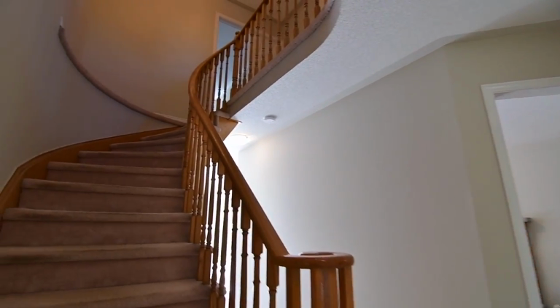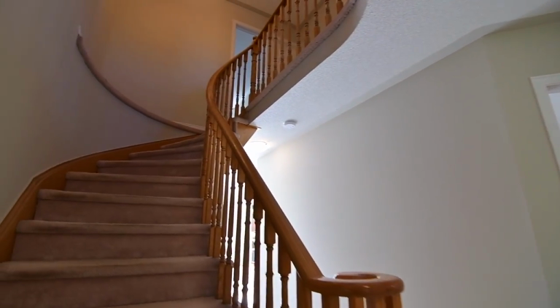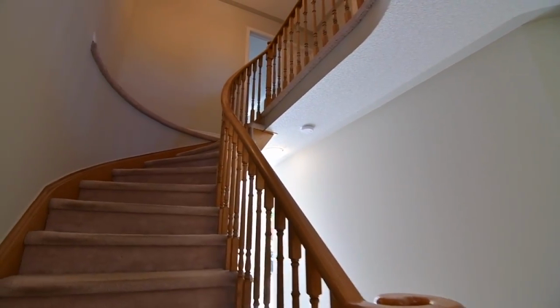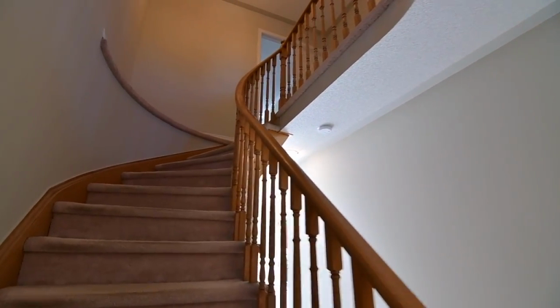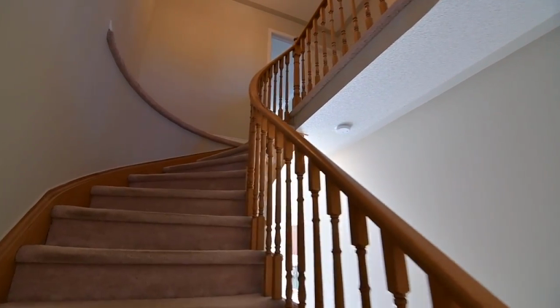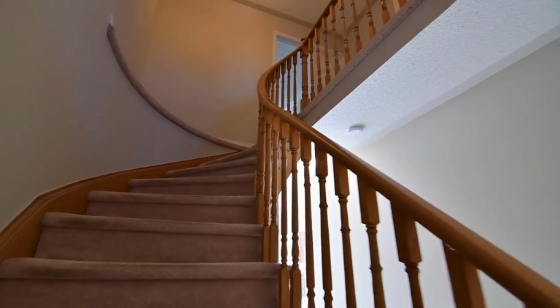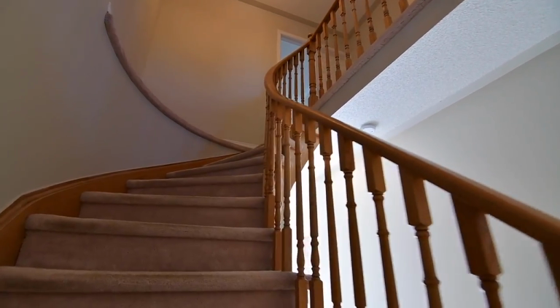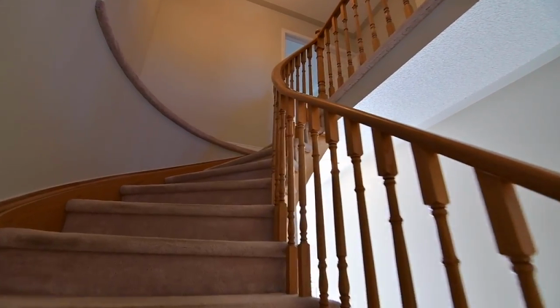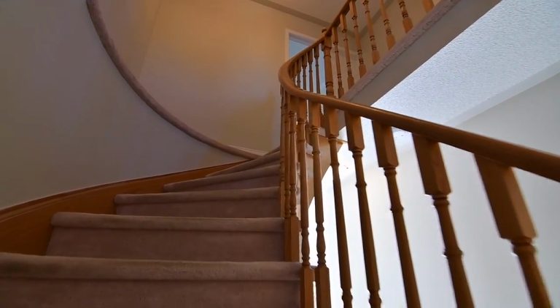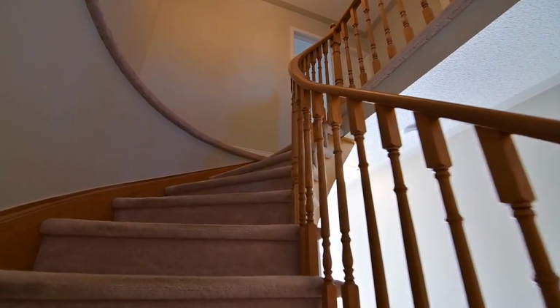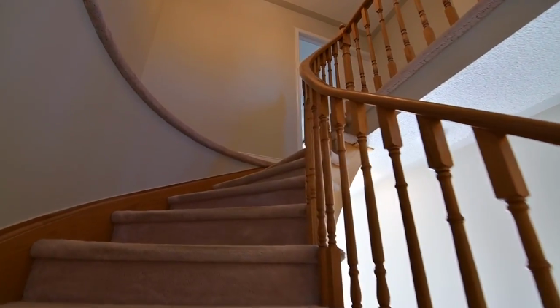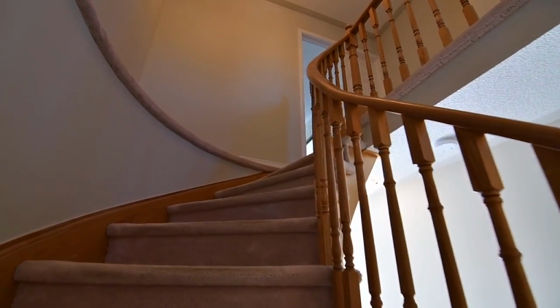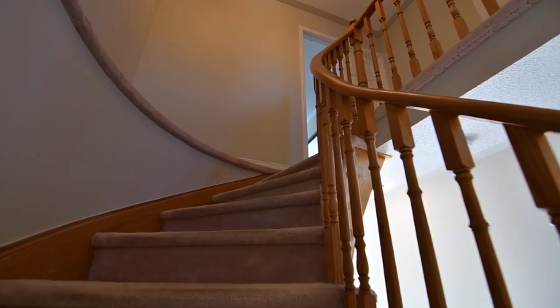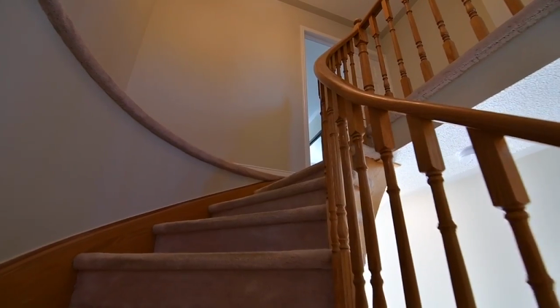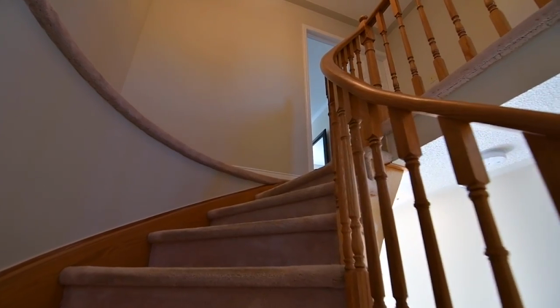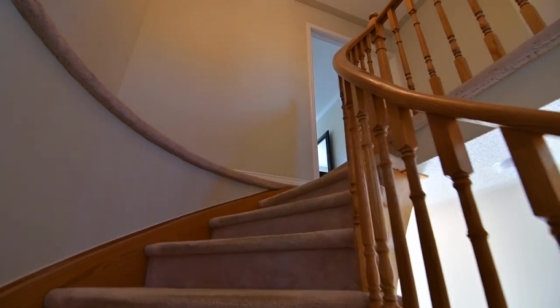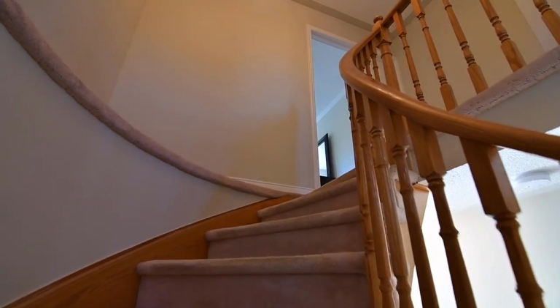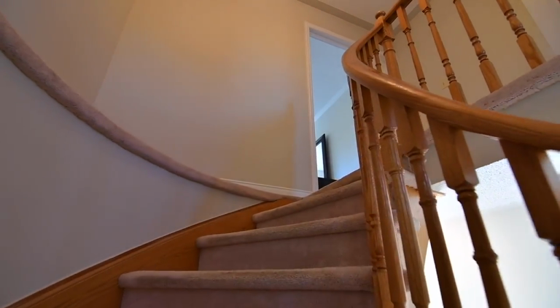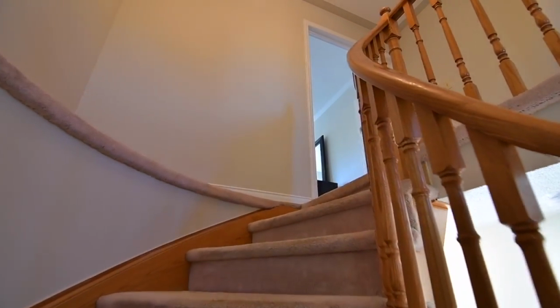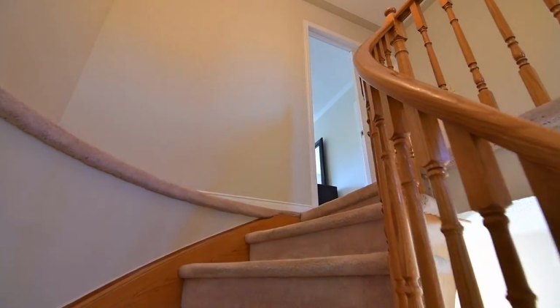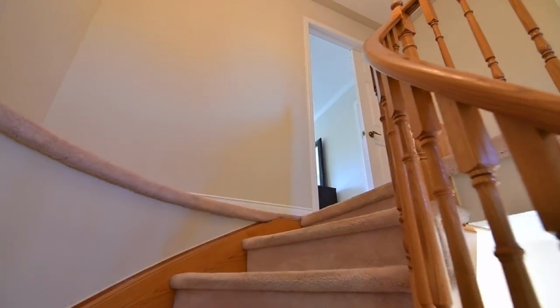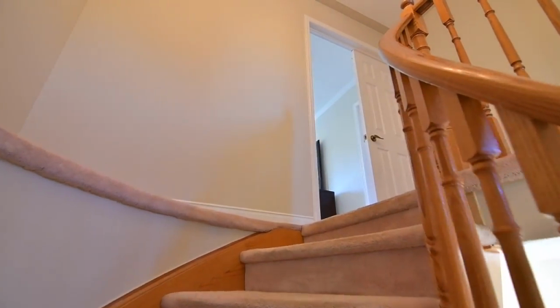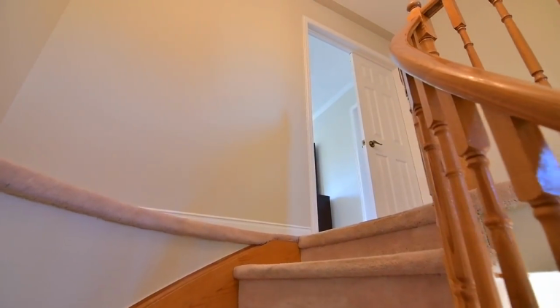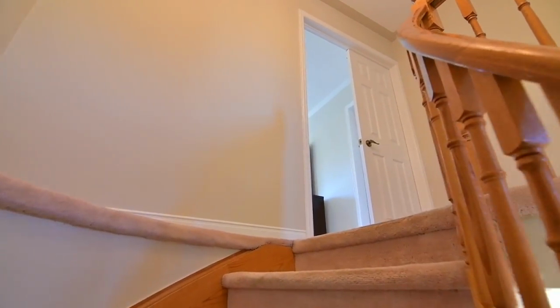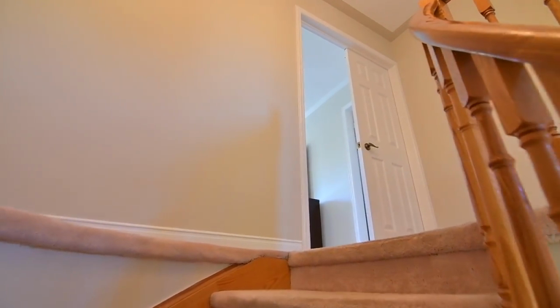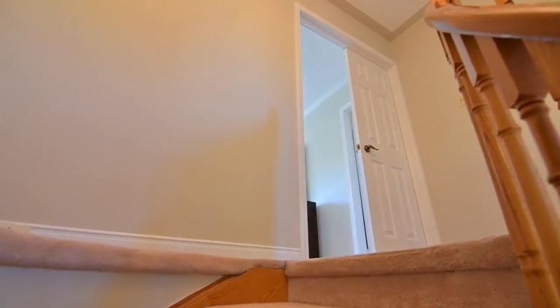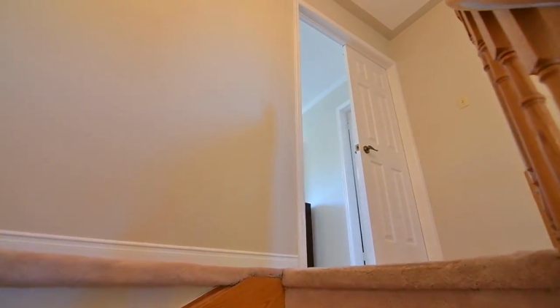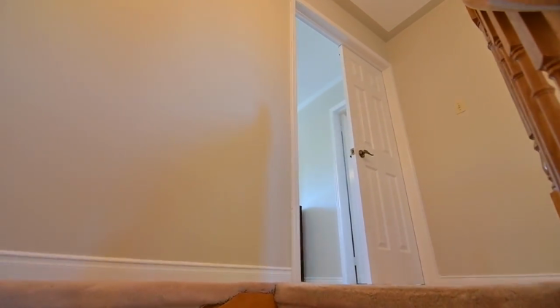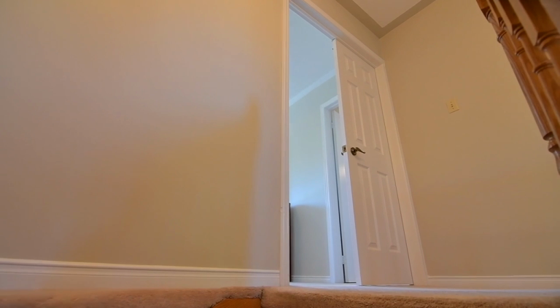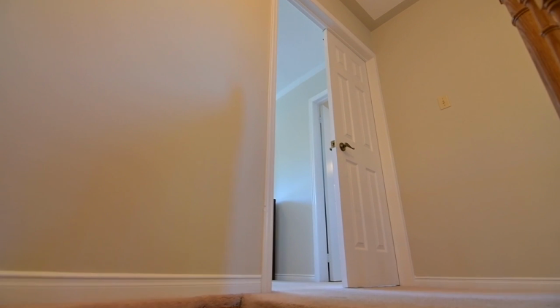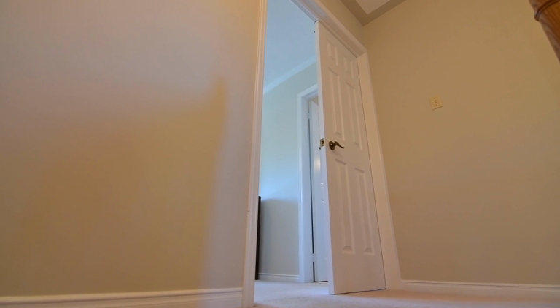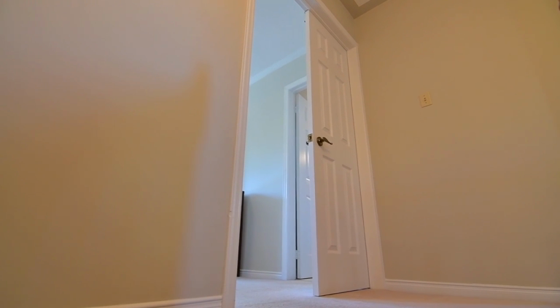A carpeted staircase with hardwood railing leads to the upper level, which features cozy broadloom throughout, 4 bedrooms, 2 washrooms, and a large linen closet.